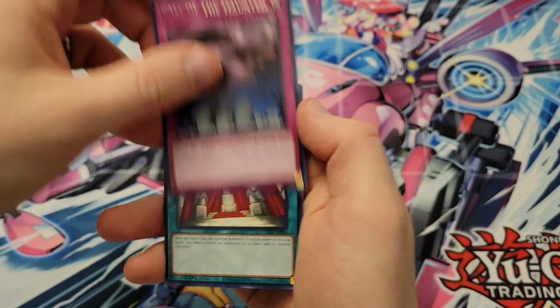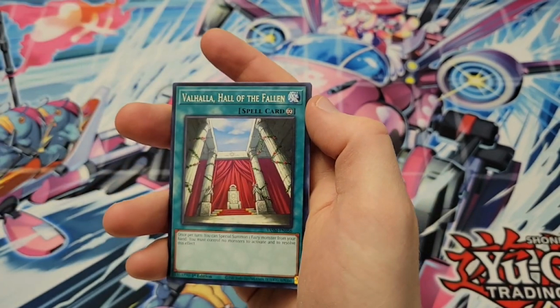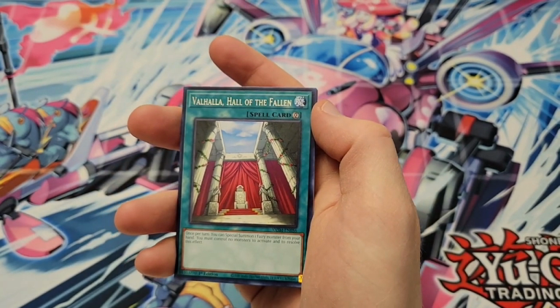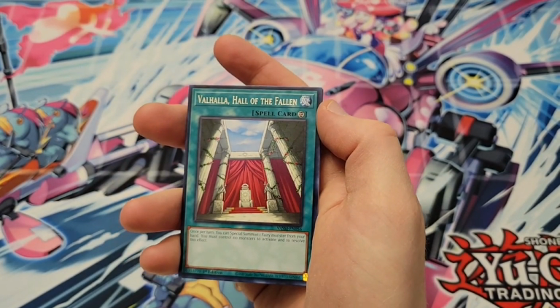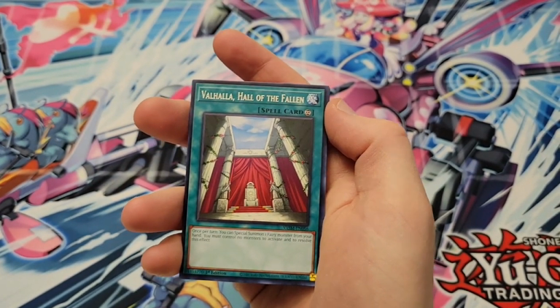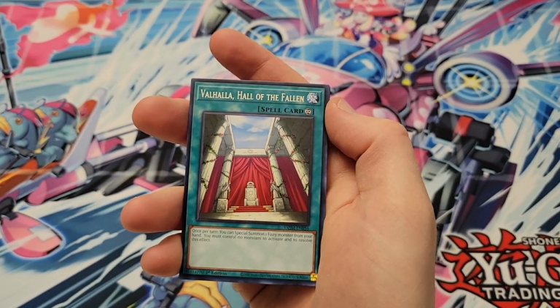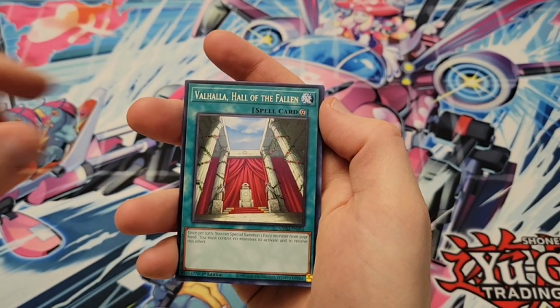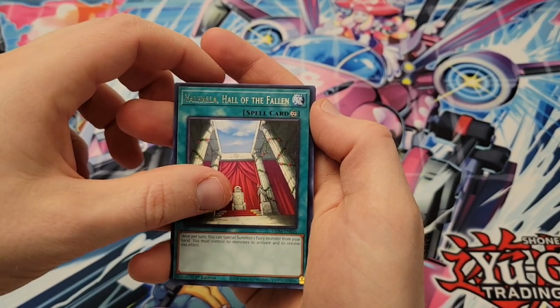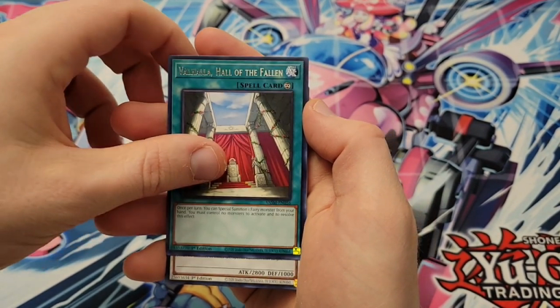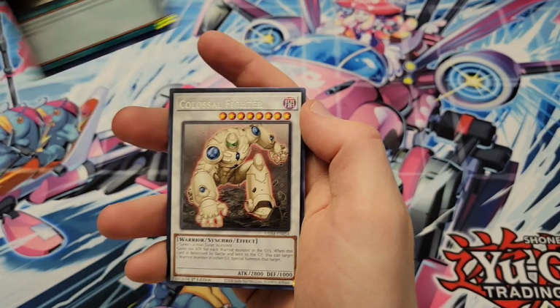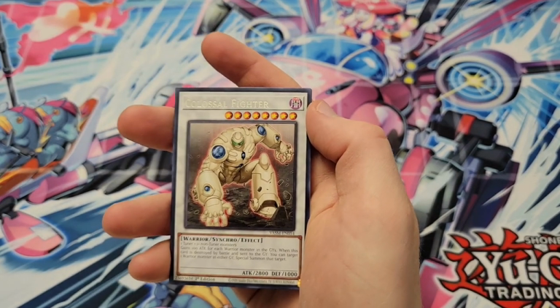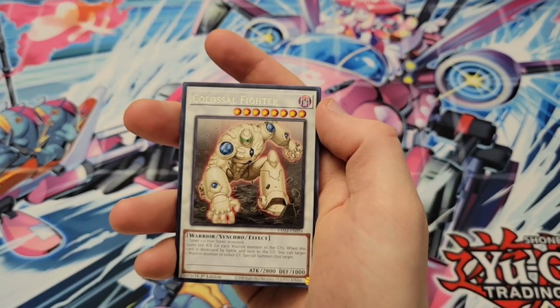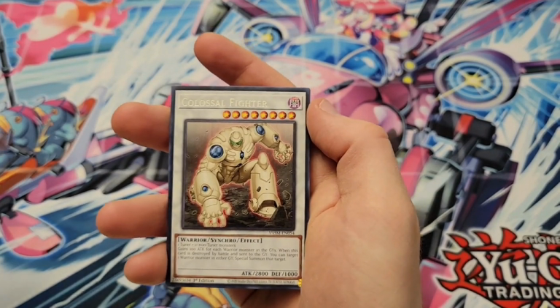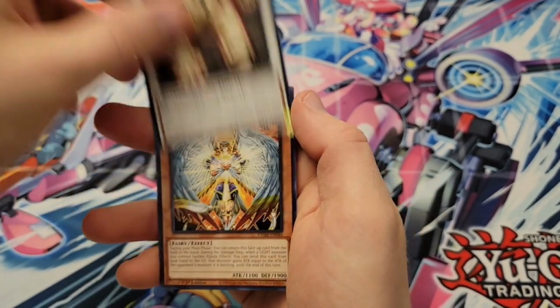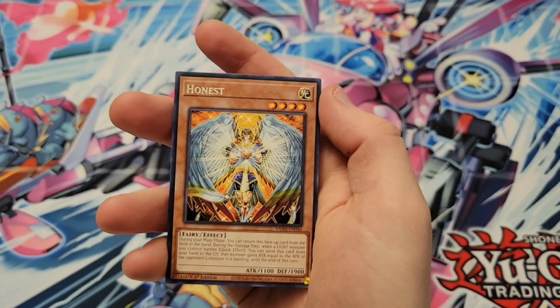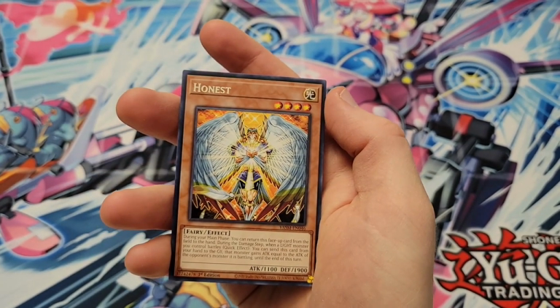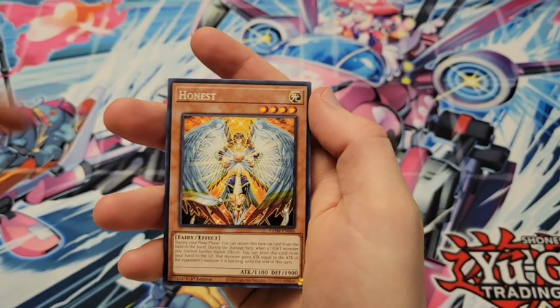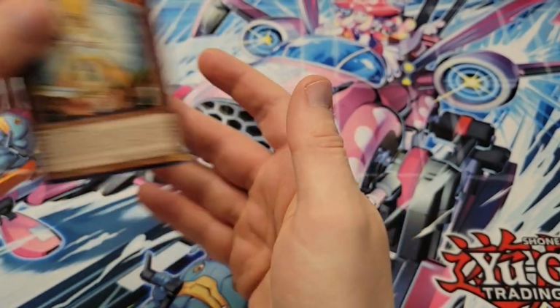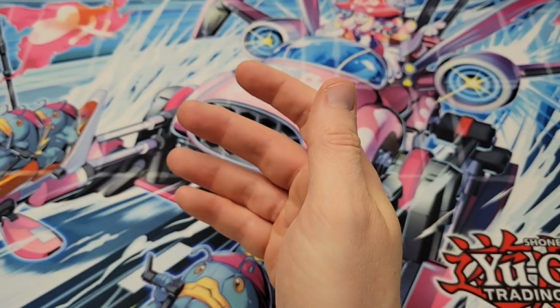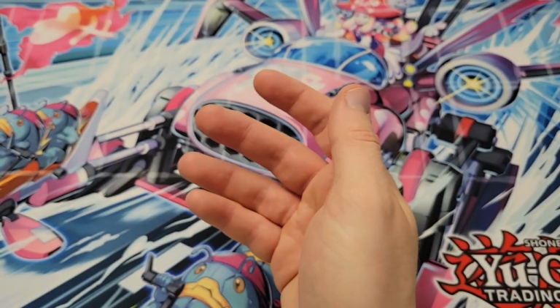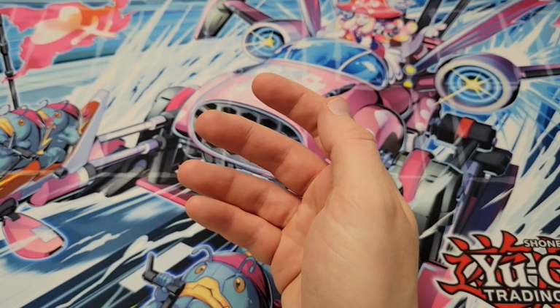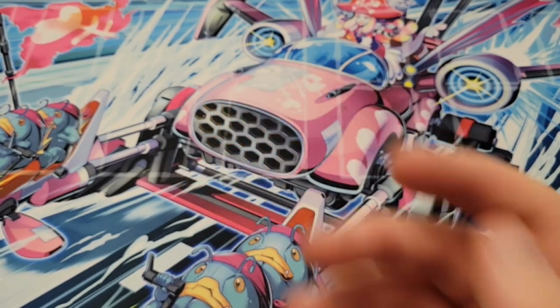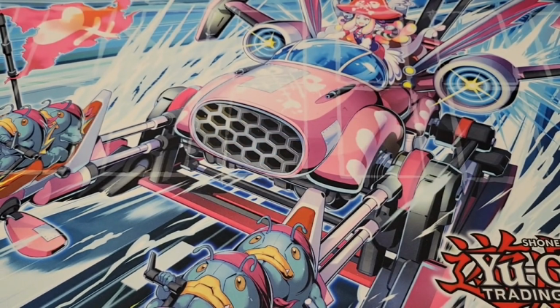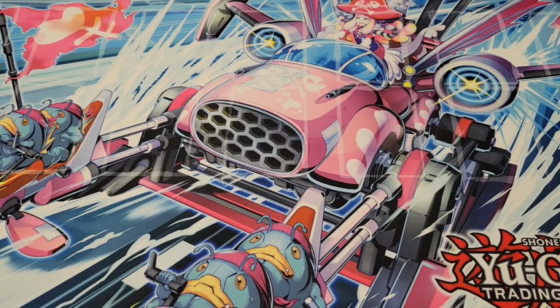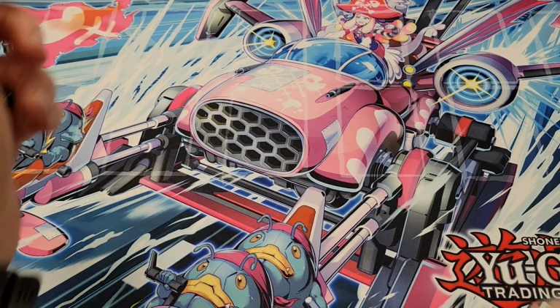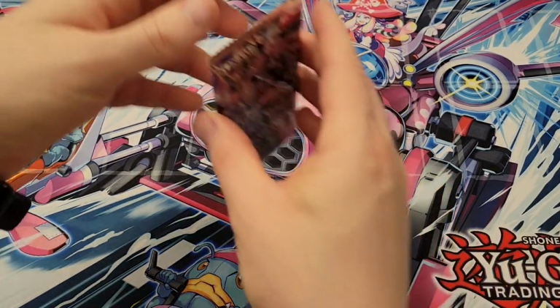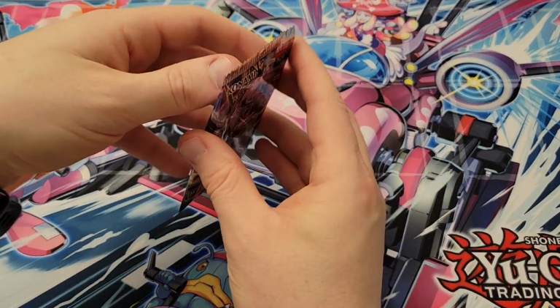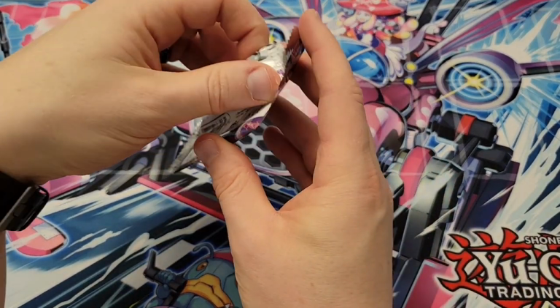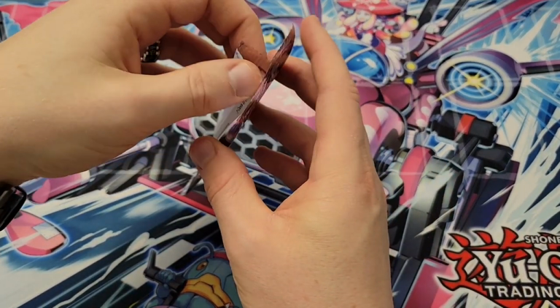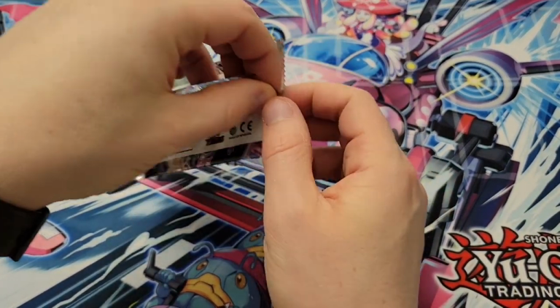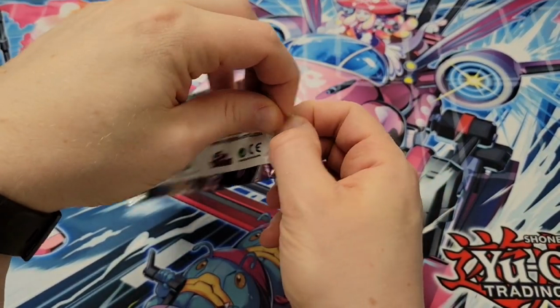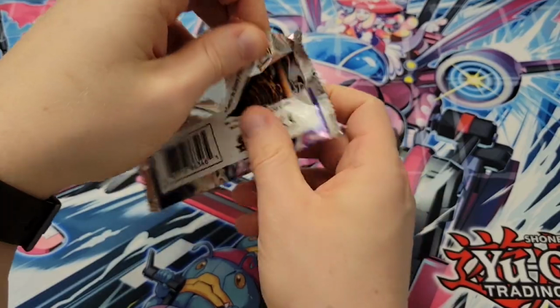We got Zebufera Valmonican of Hallowheathen, we got a Call of the Haunted reprint — this has got to be like the 40th print of that — Valhalla Hall of the Fallen, Colossal Fighter, and then Honest, which is also in here as a collector rare. So Honest and Dark Honest are both in as collector rares in this set.